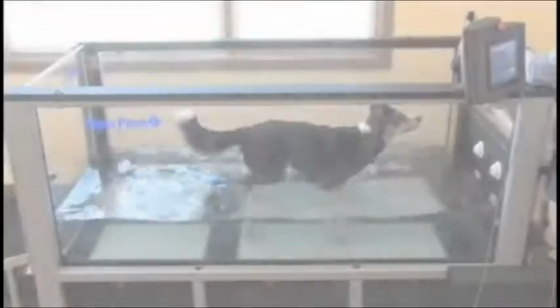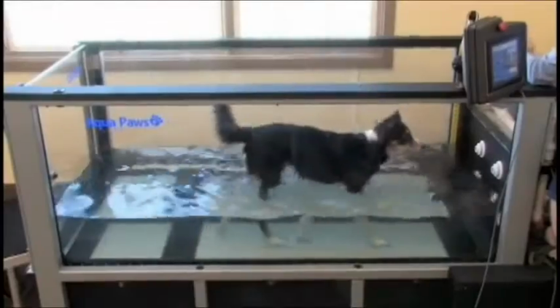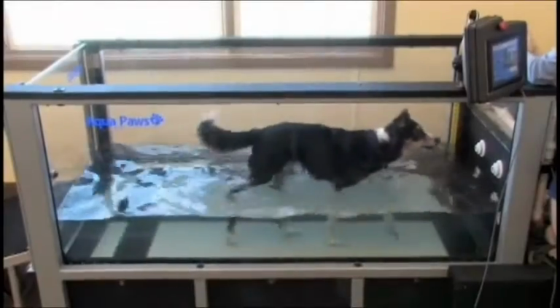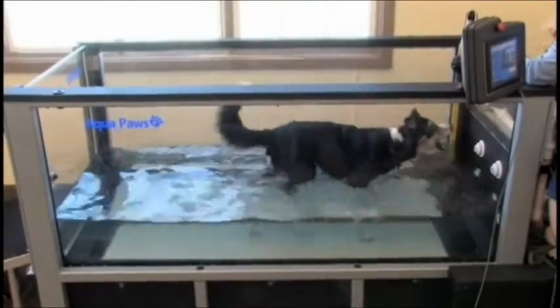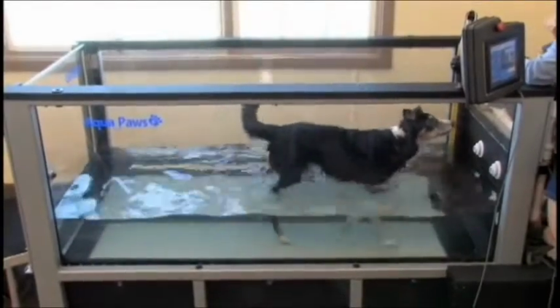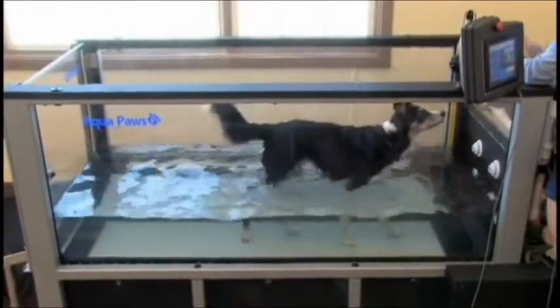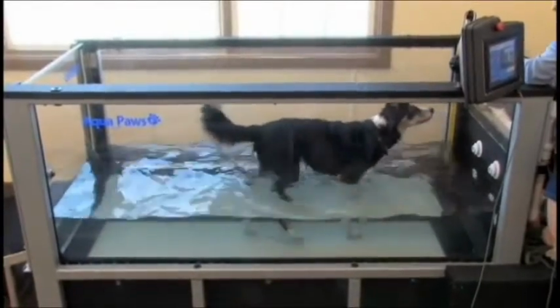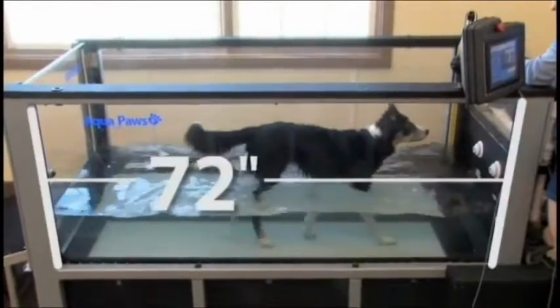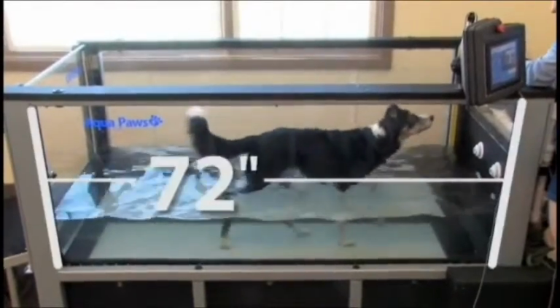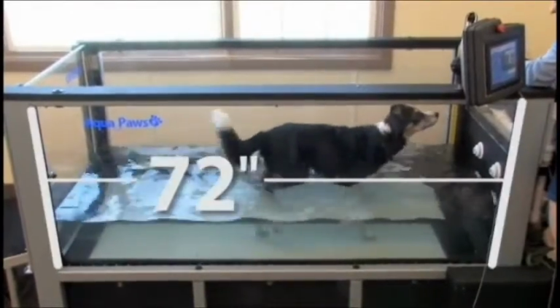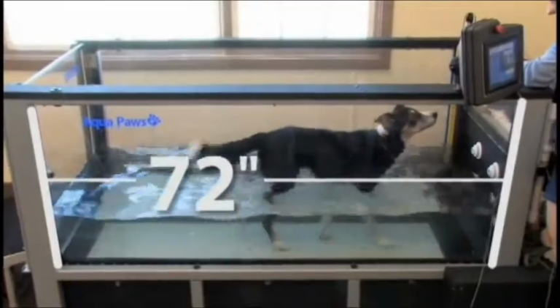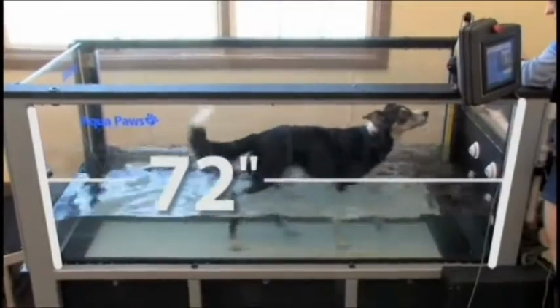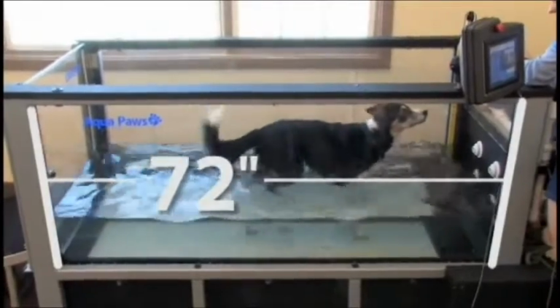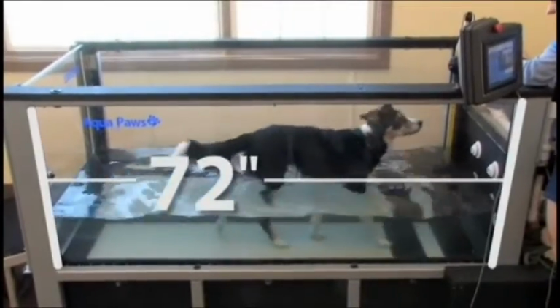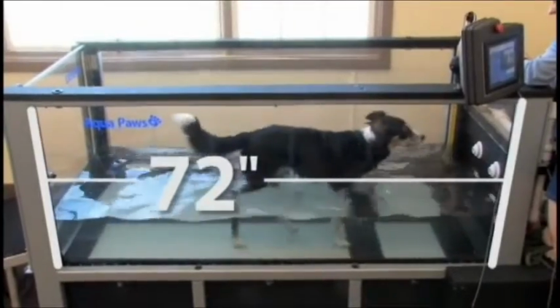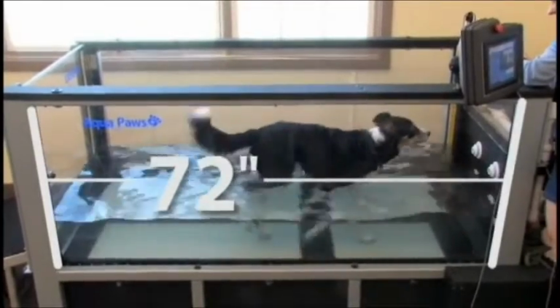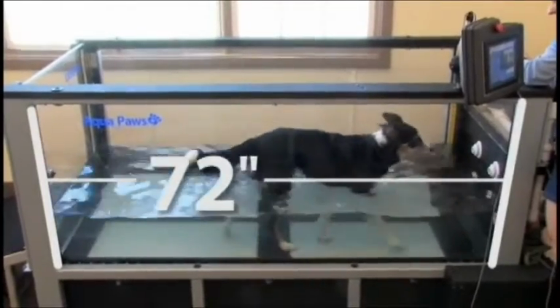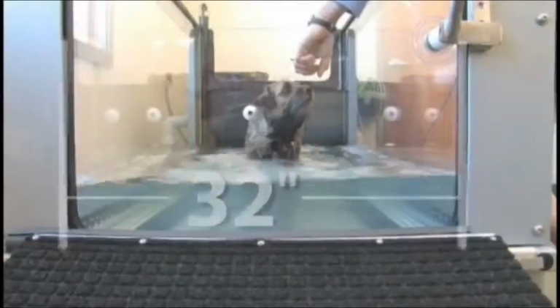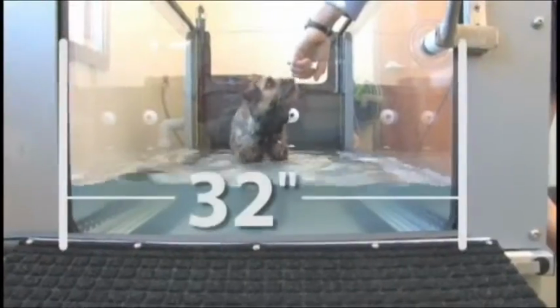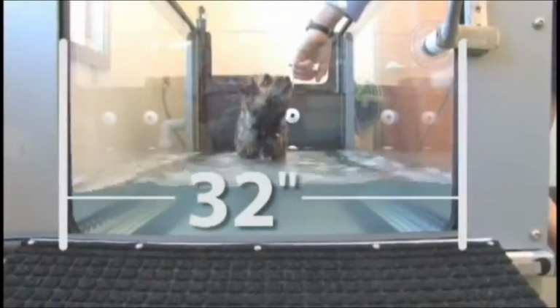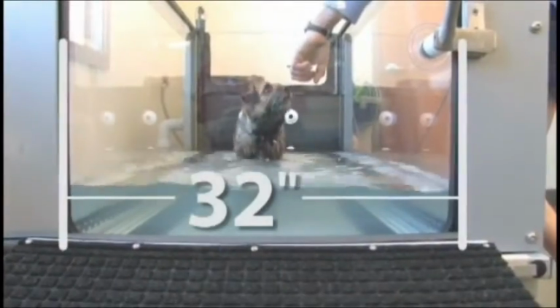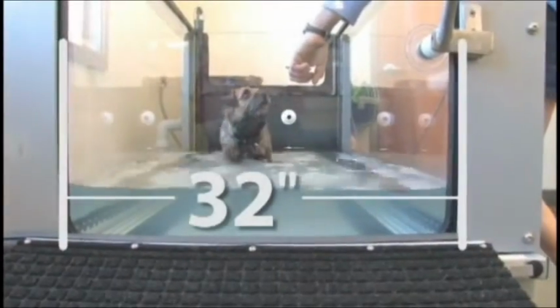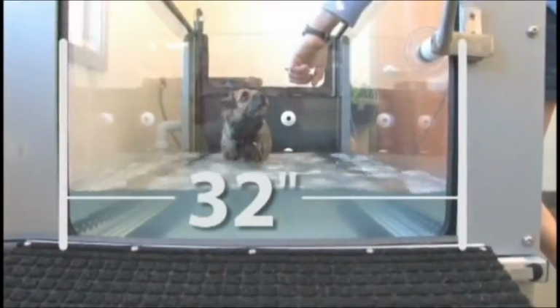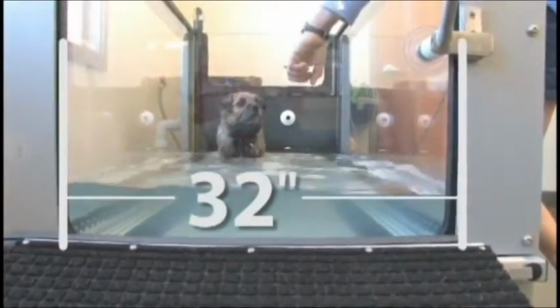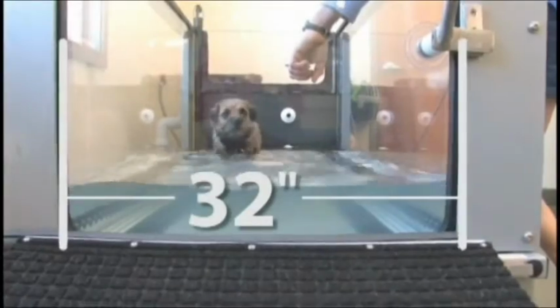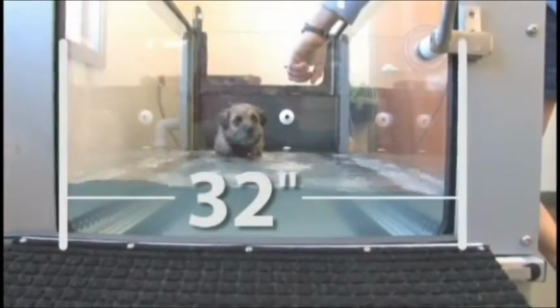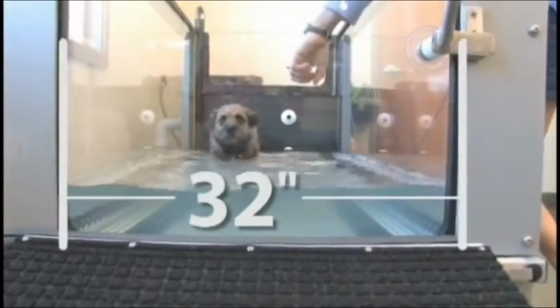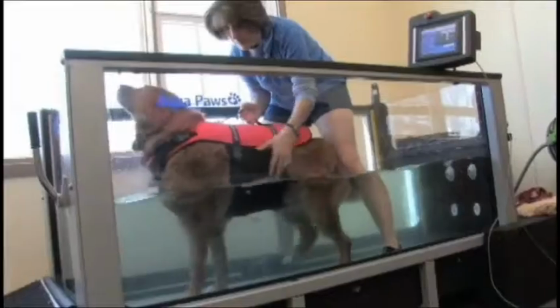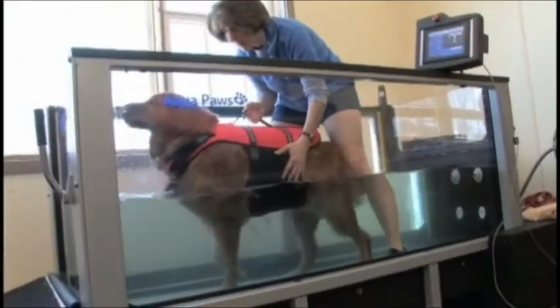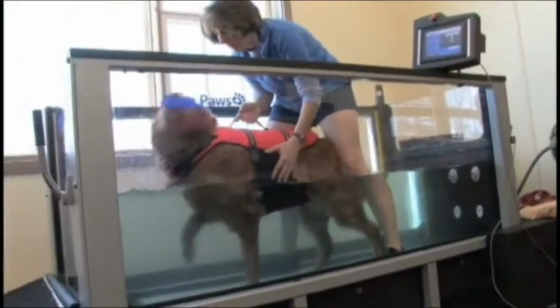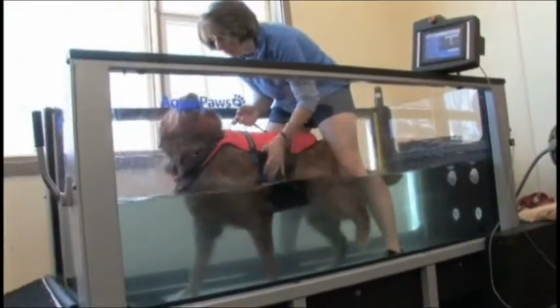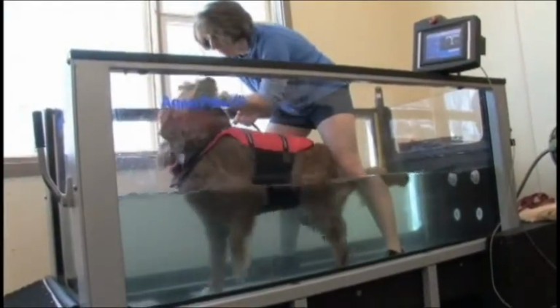The Aqua Paws Plus tank features large 72-inch wide side windows for a clear view of patients, and the 32-inch width of the unit provides plenty of room for a trainer to work inside the unit with a dog when needed.